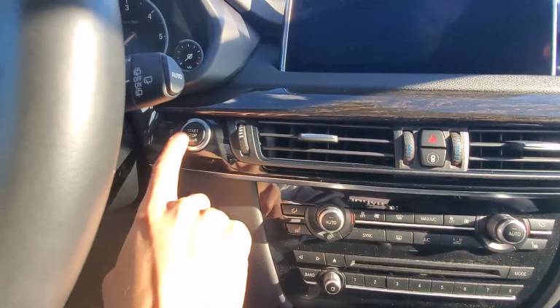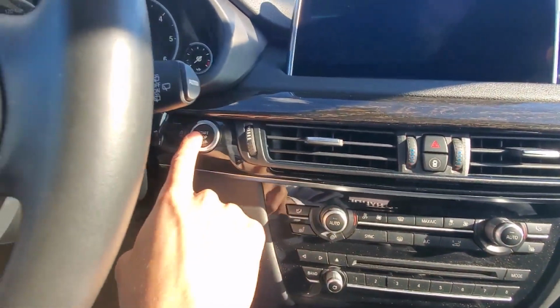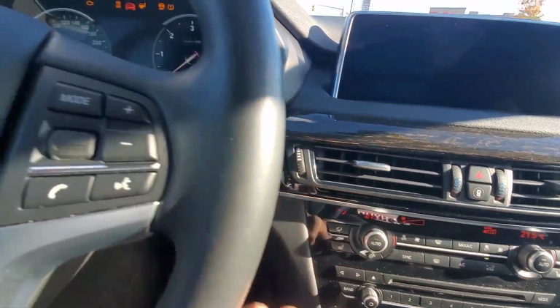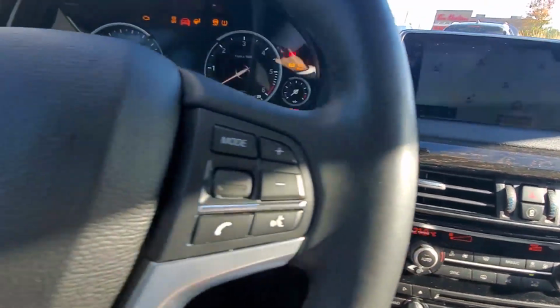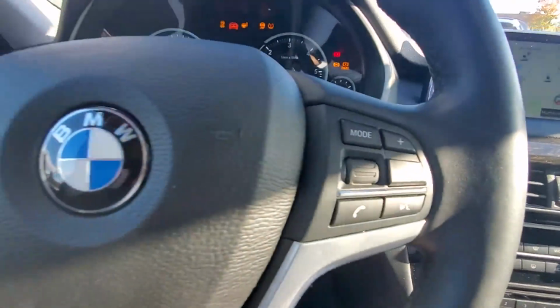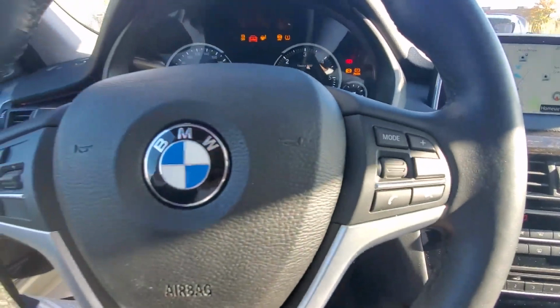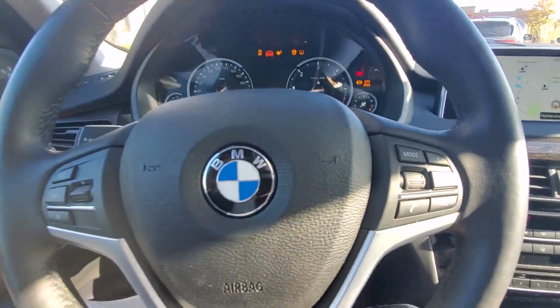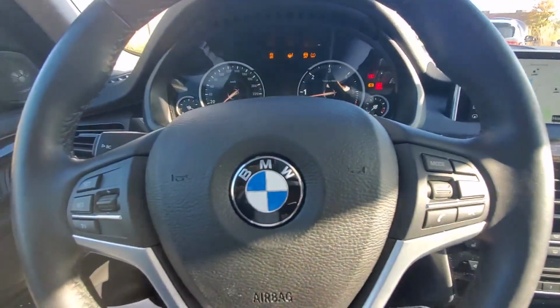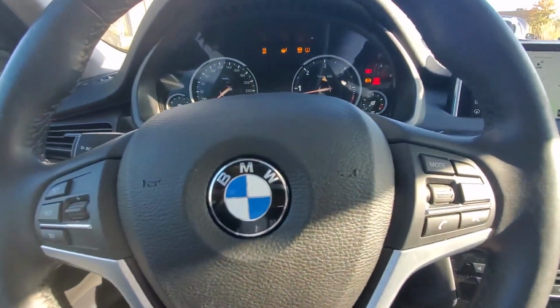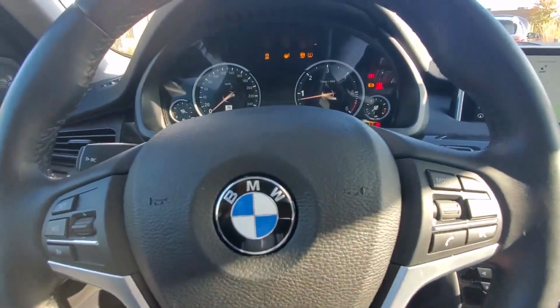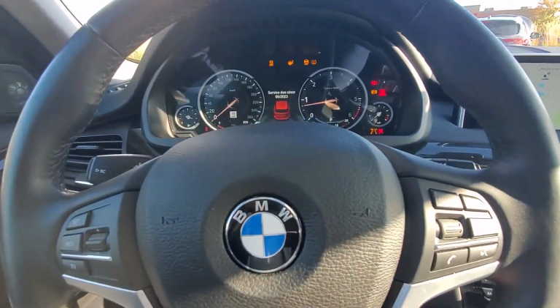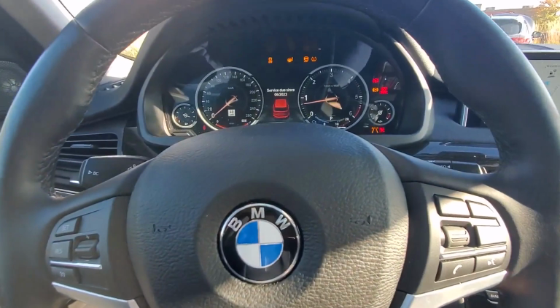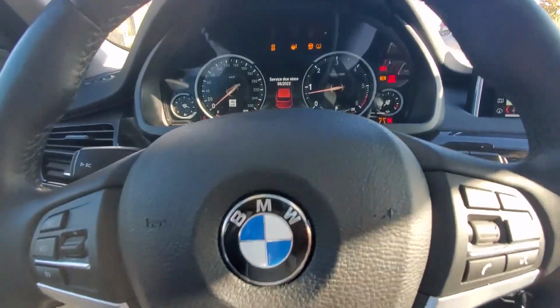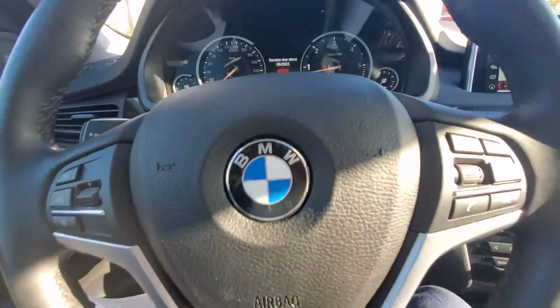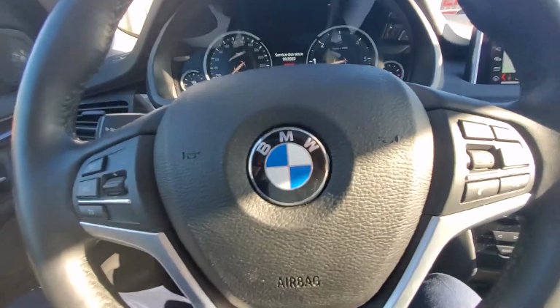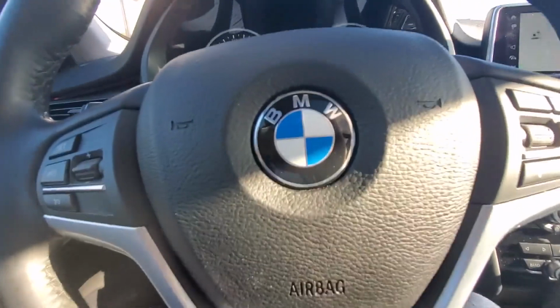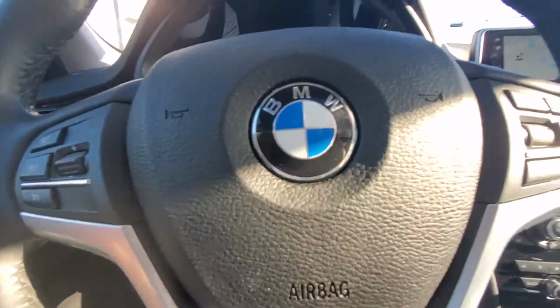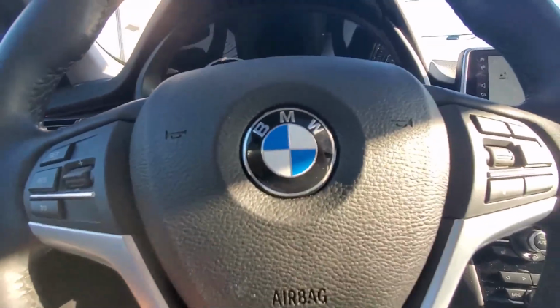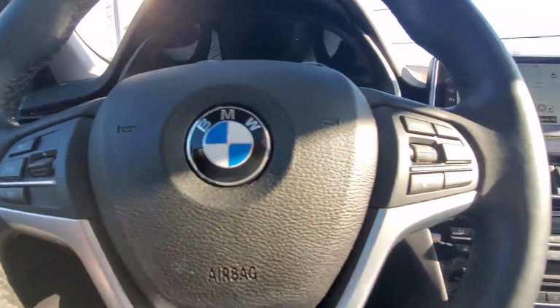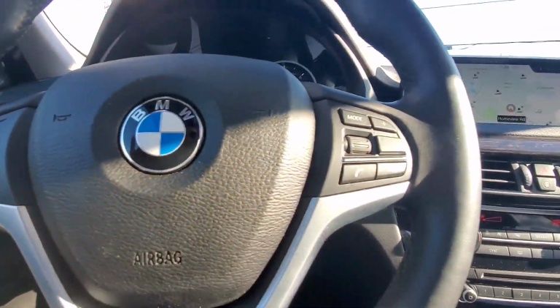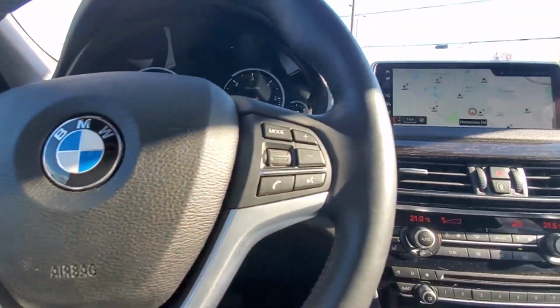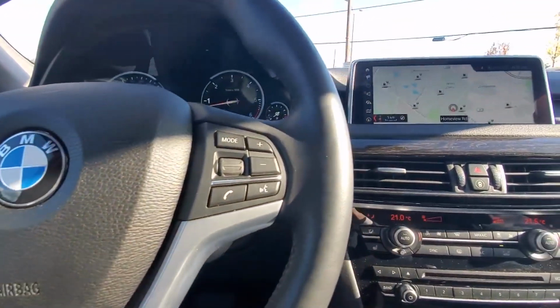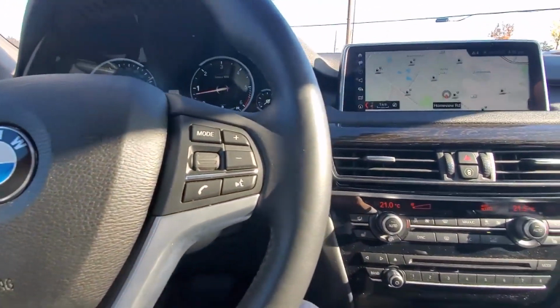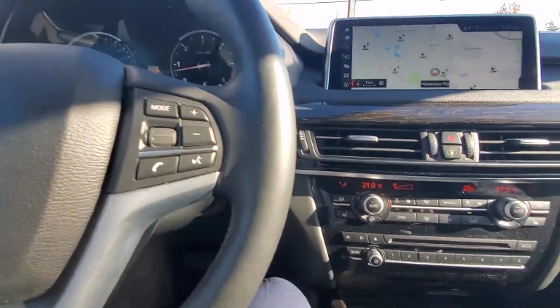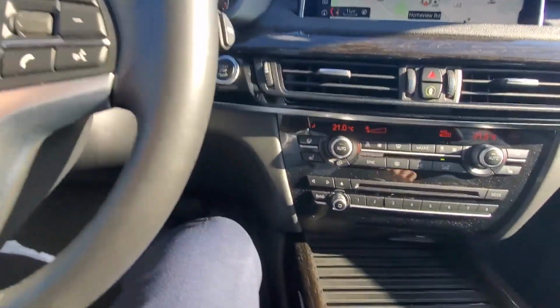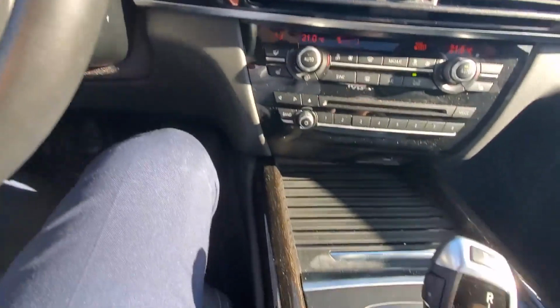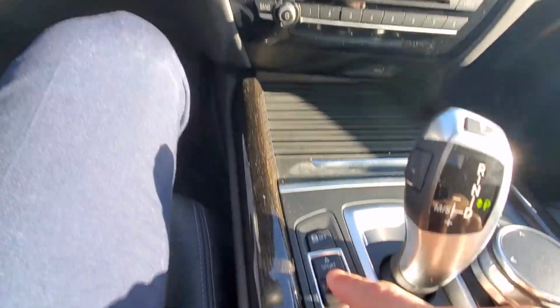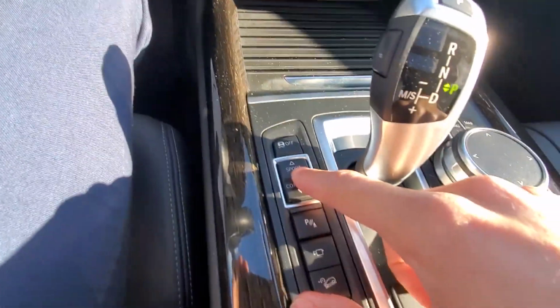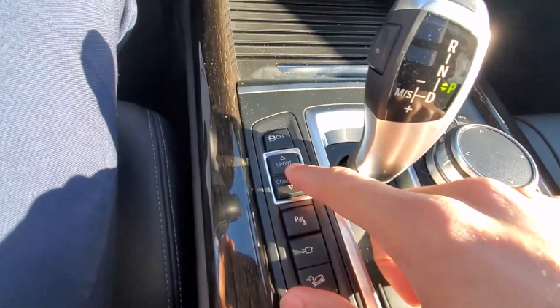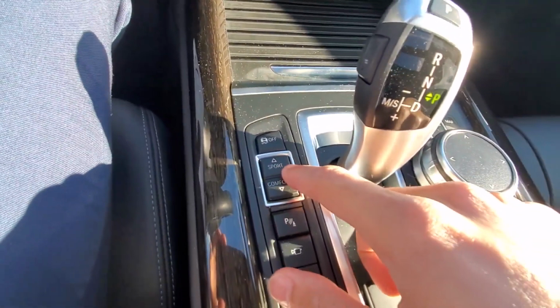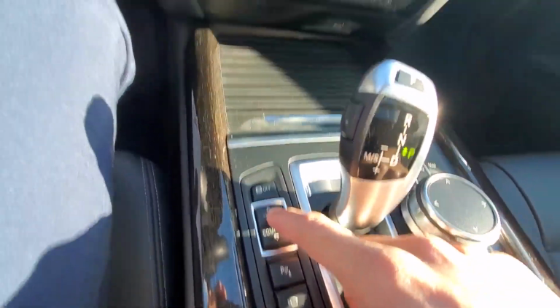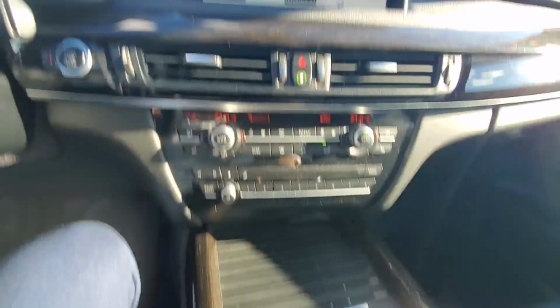In the front, this car has keyless start and keyless entry. You have so many options — cruise control and different drive modes.